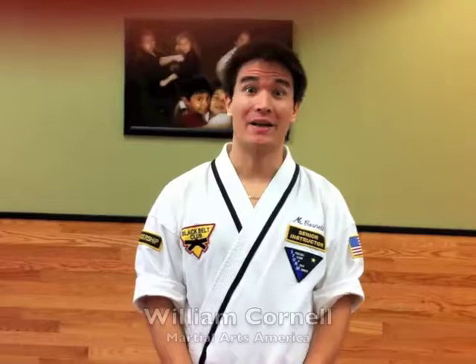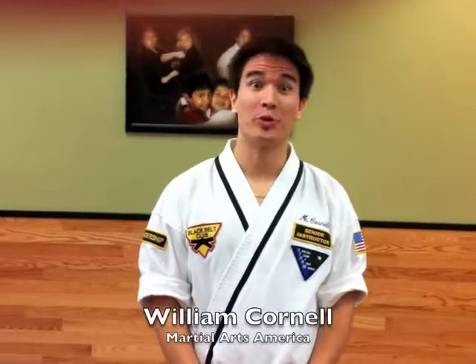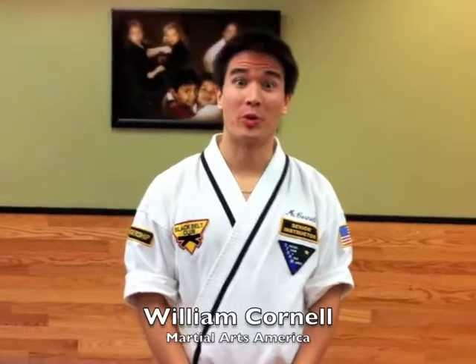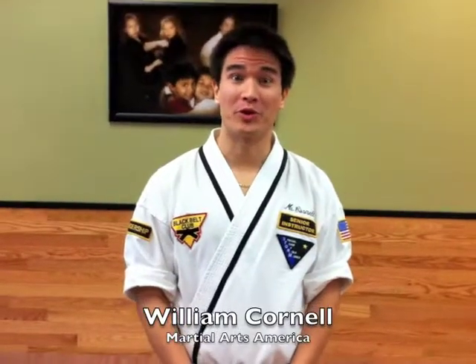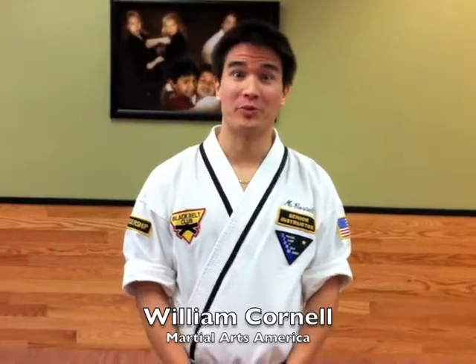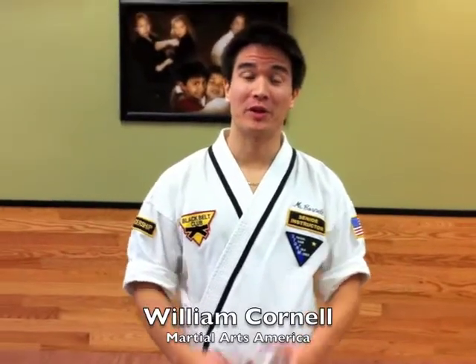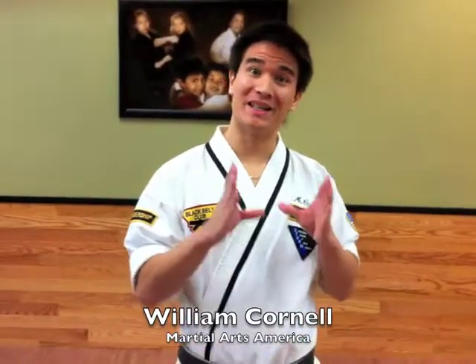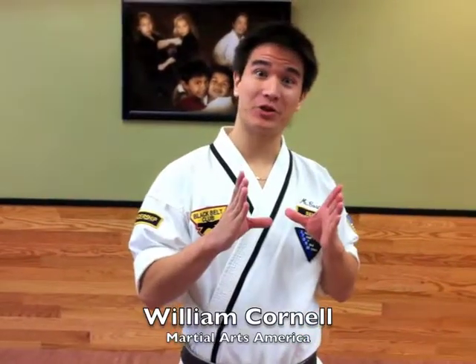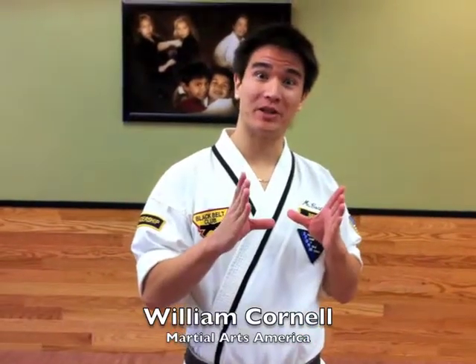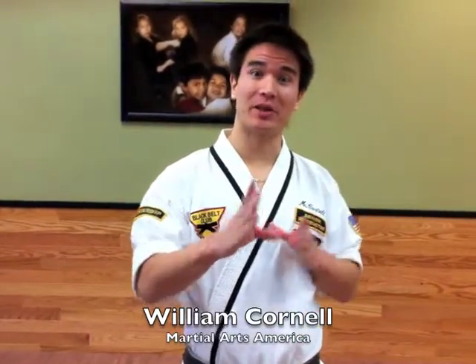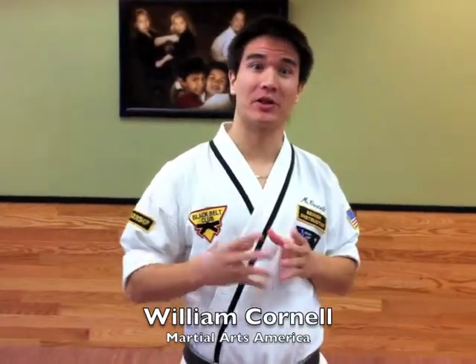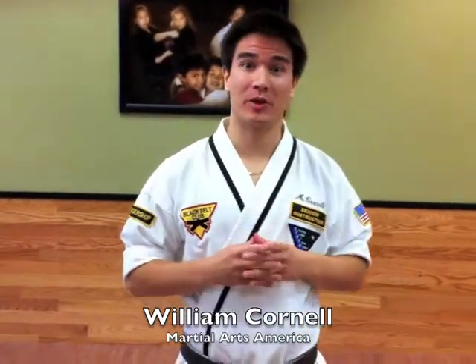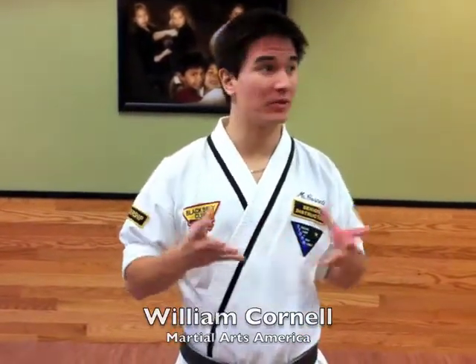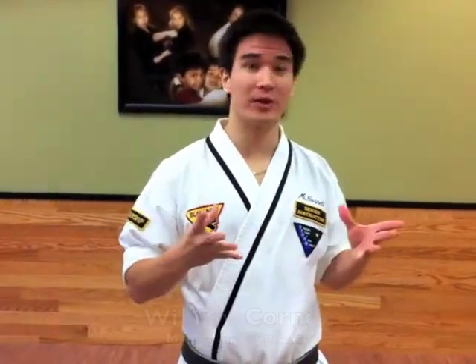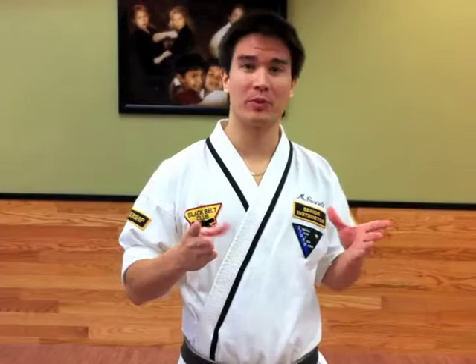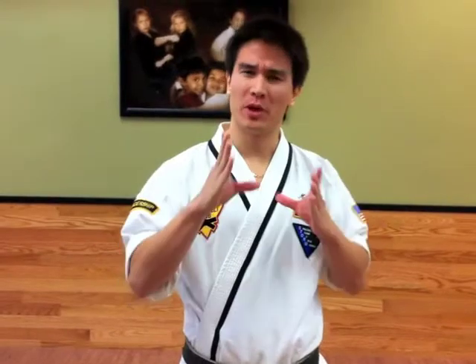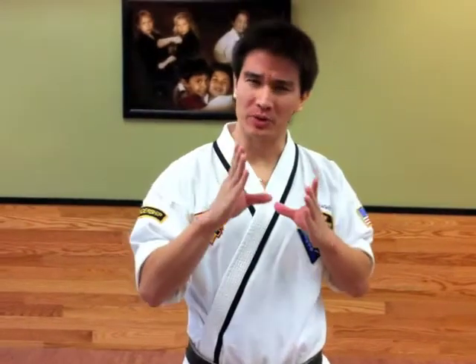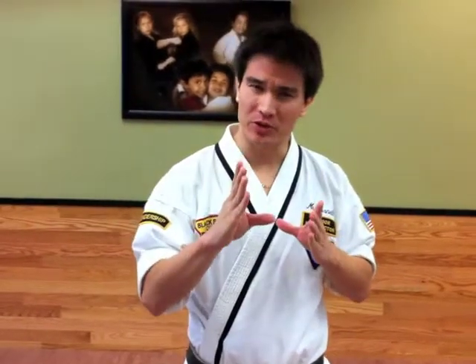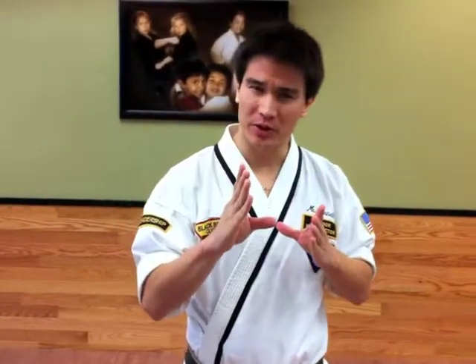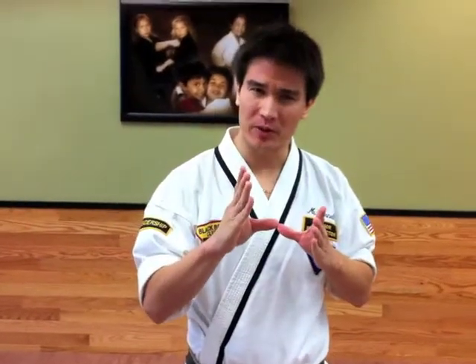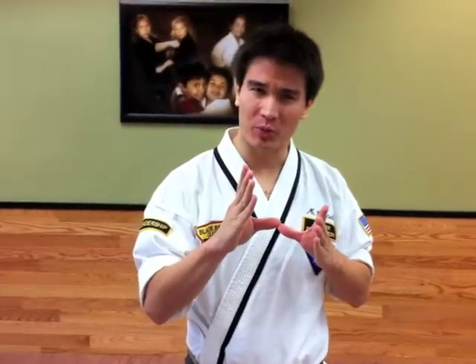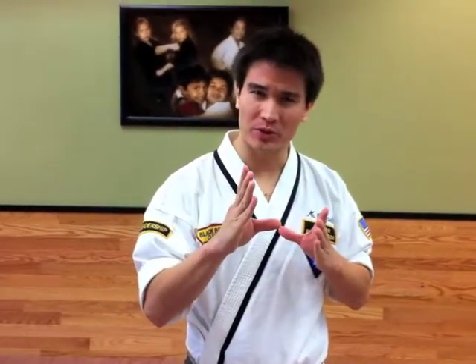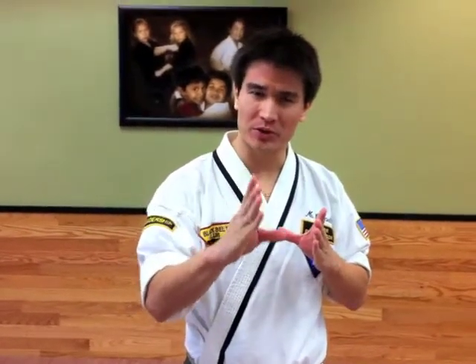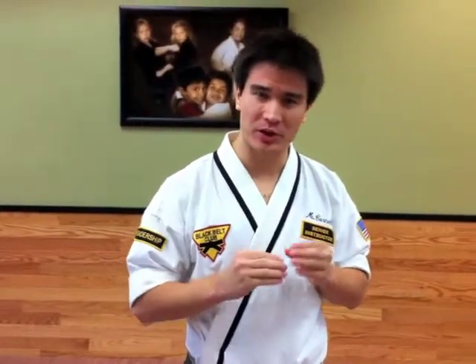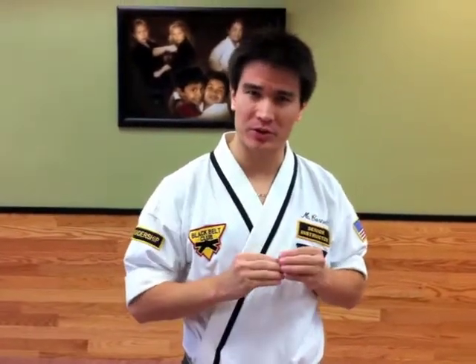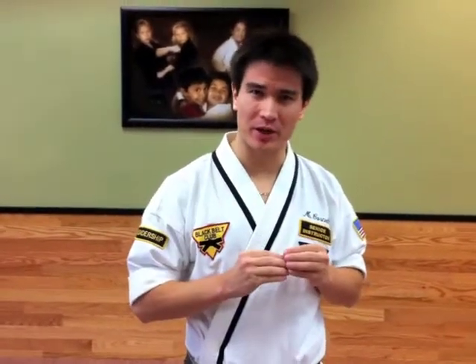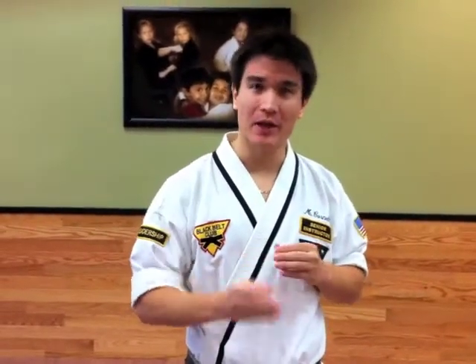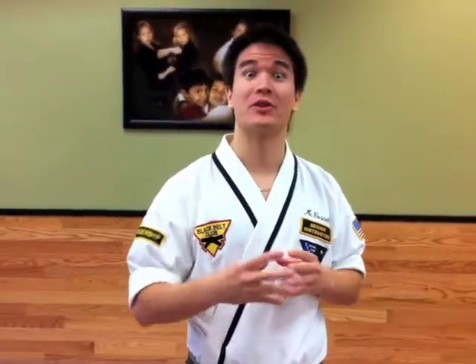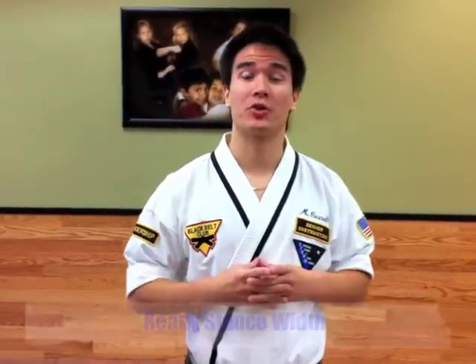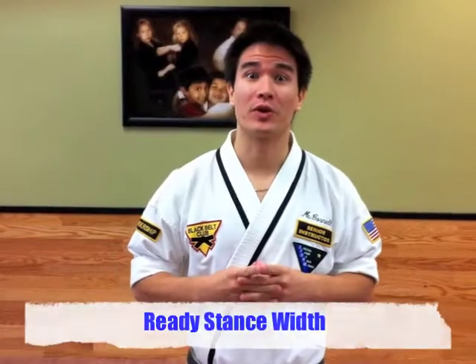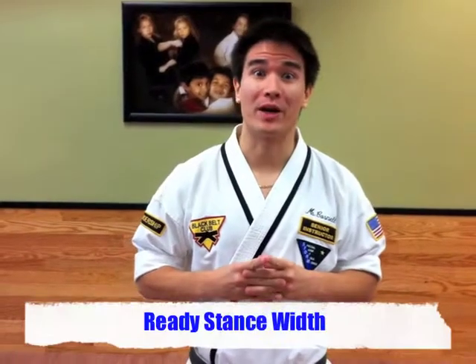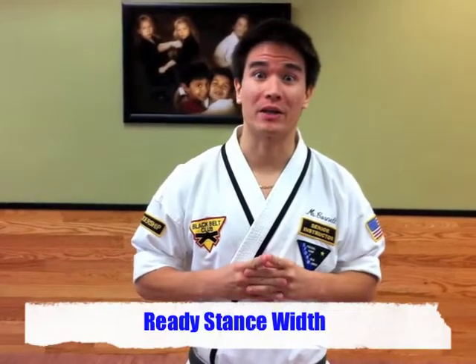Hi guys, William Cornell with Martial Arts America. Today's training tip, I'd like to talk about something very simple but something so fundamental and important to your success in your training — and that's just the width of your ready stance.